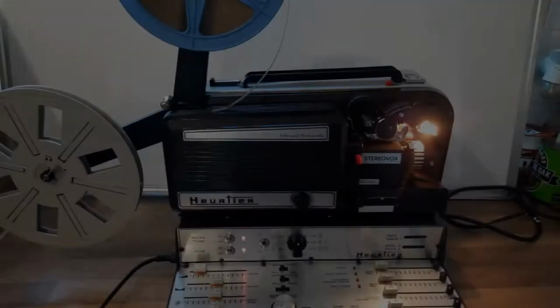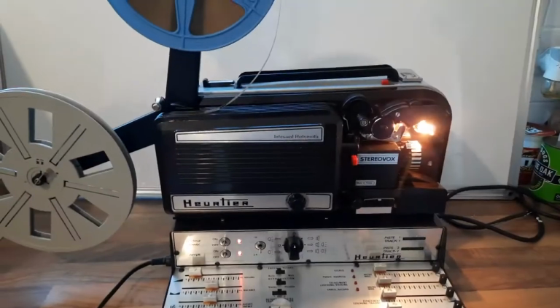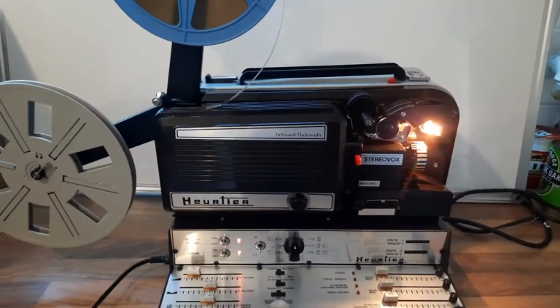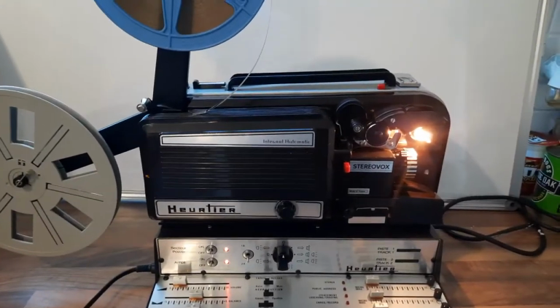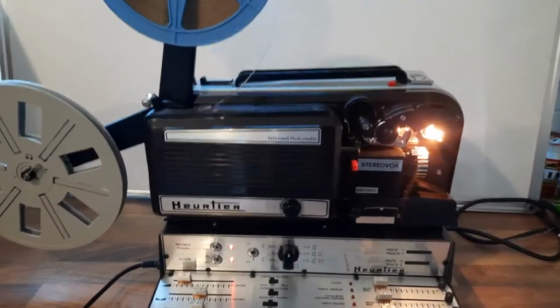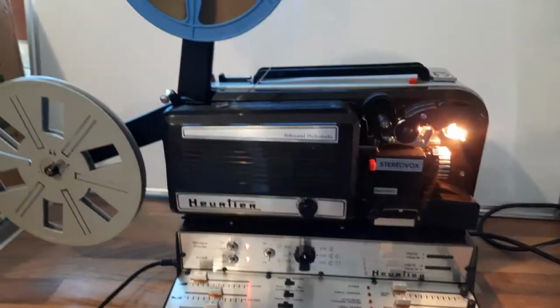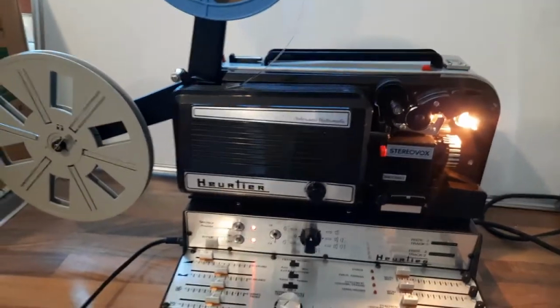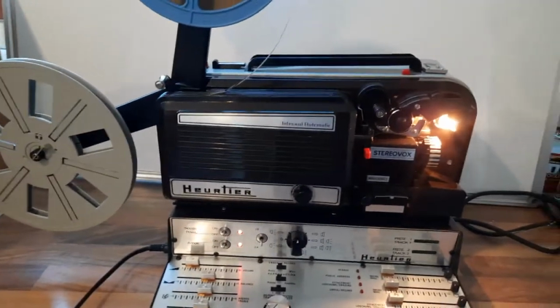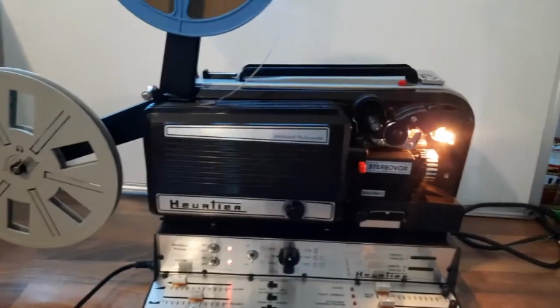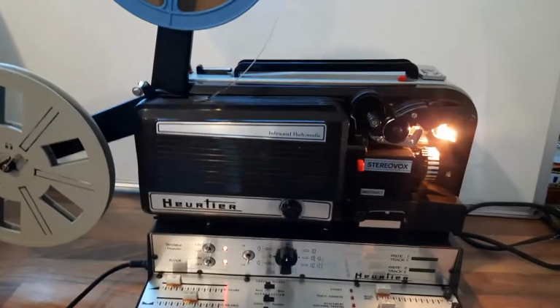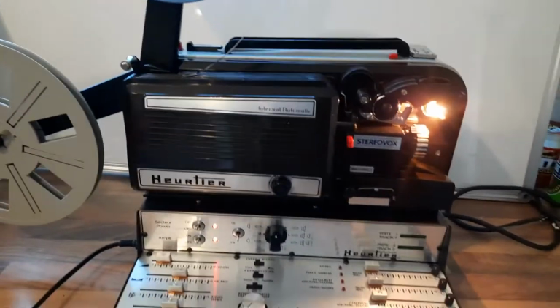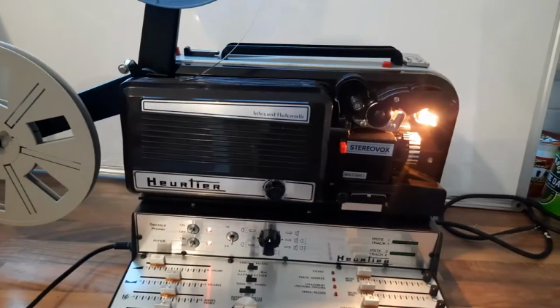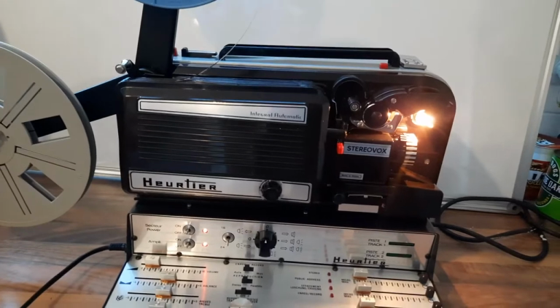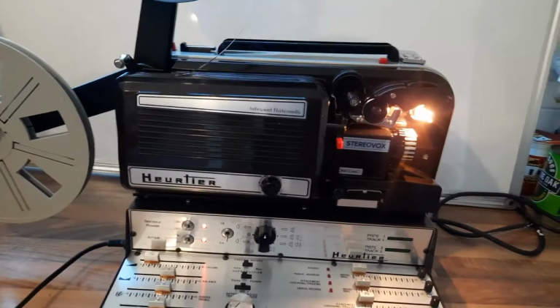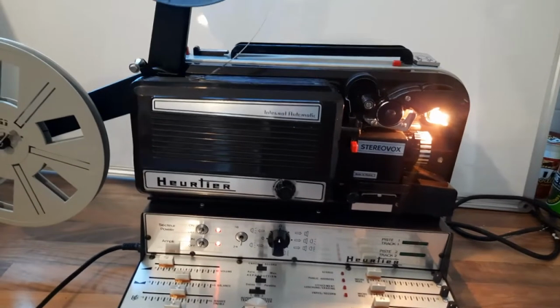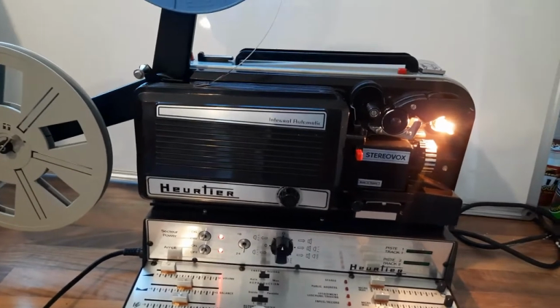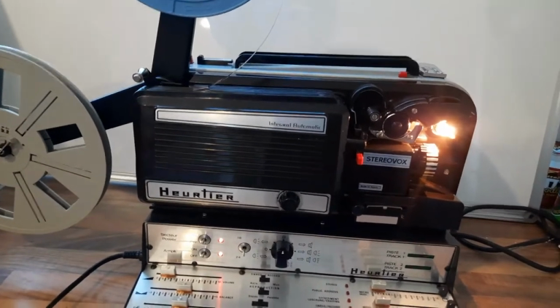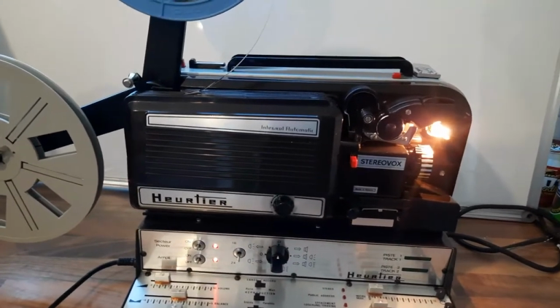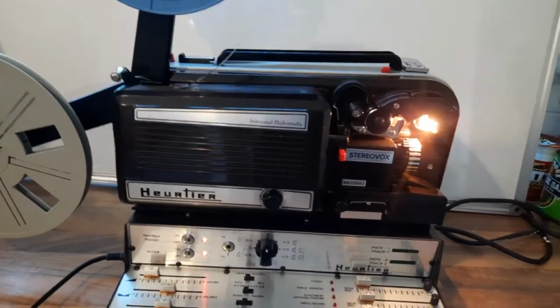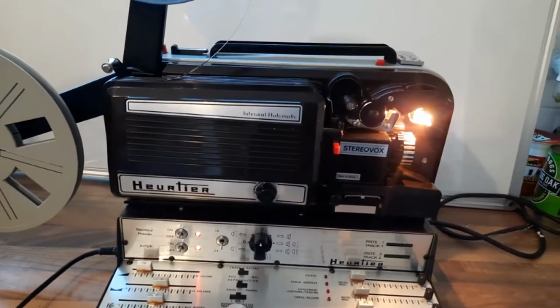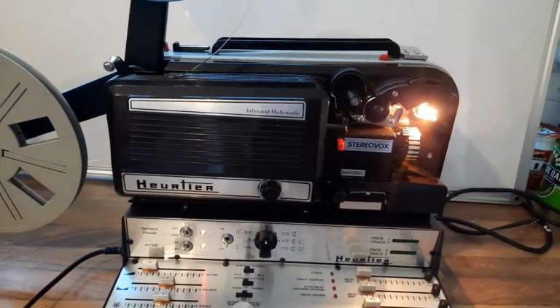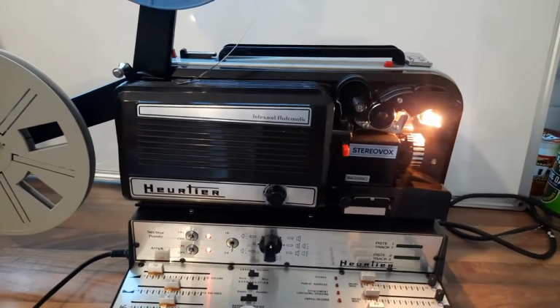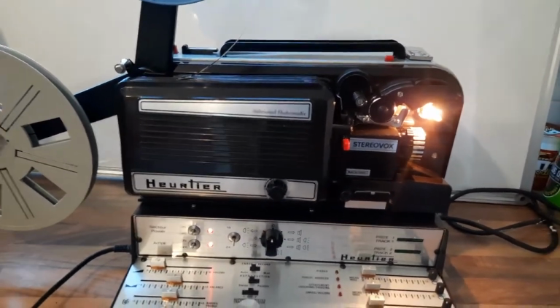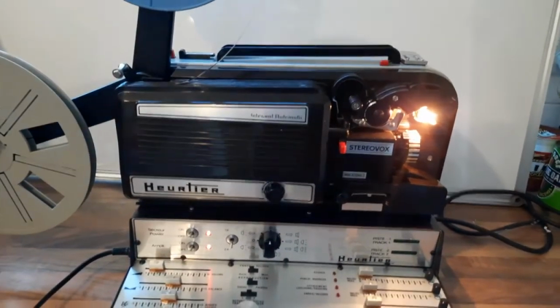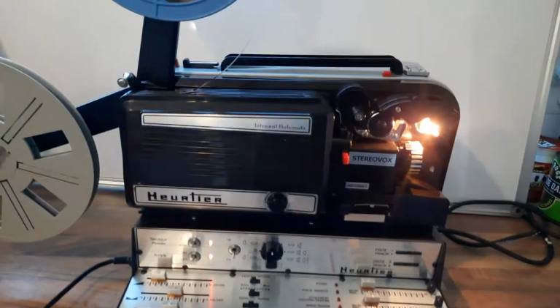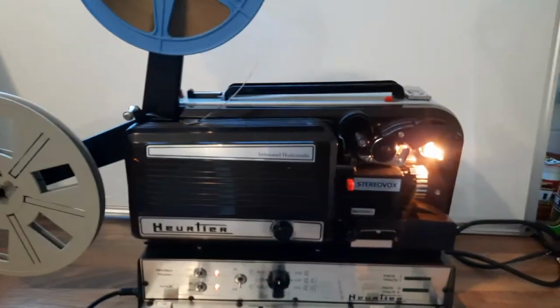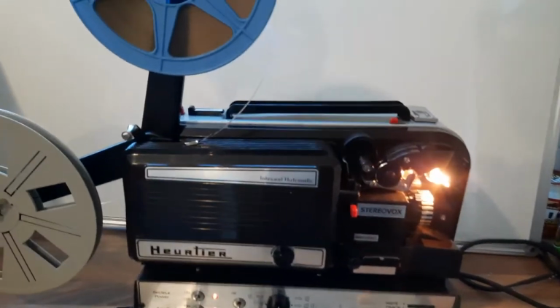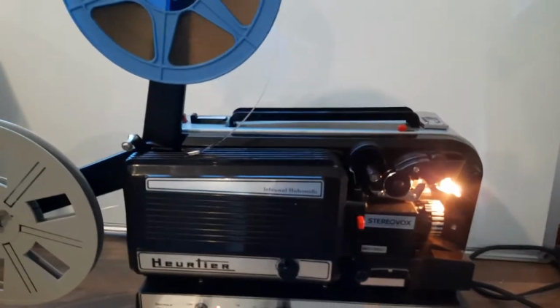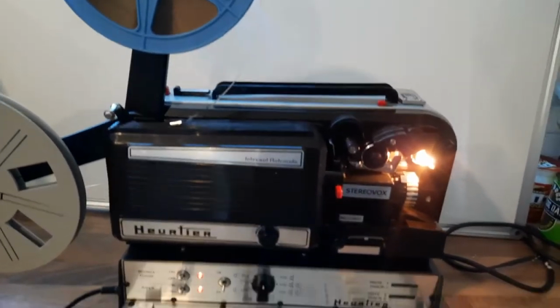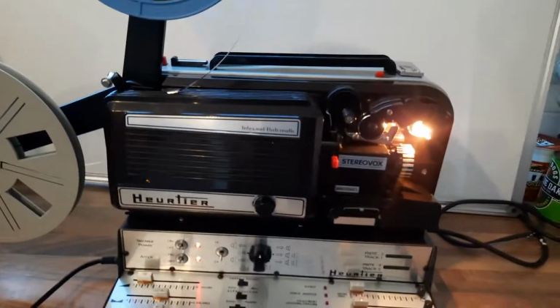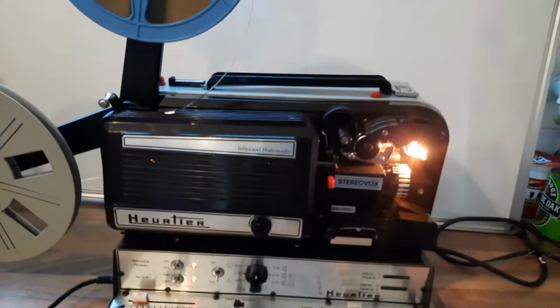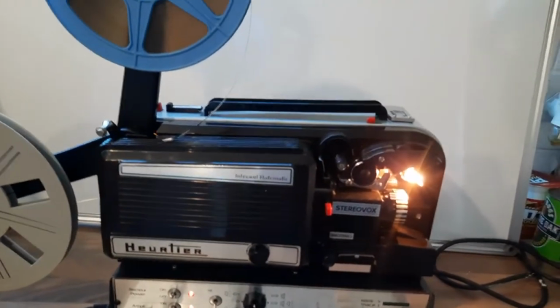Hi. Even though this projector comes with a manual, I don't personally think it's very clear, especially if you're not used to a projector. So I'll just give you a quick demonstration of how you do it.